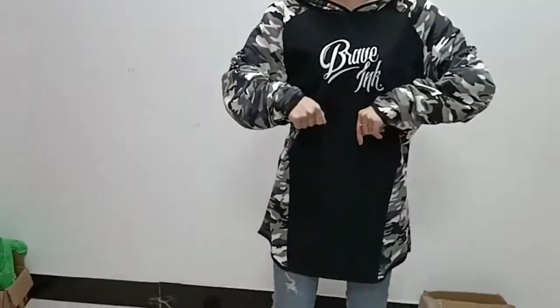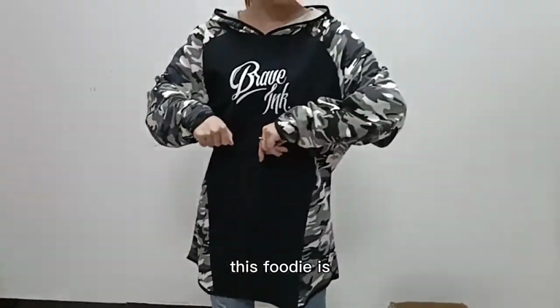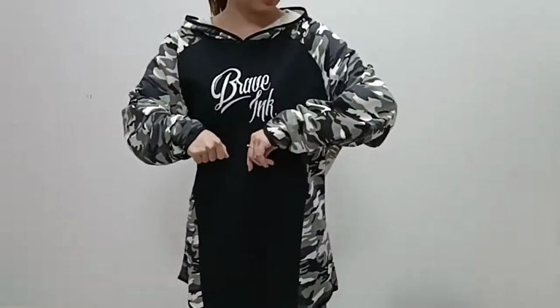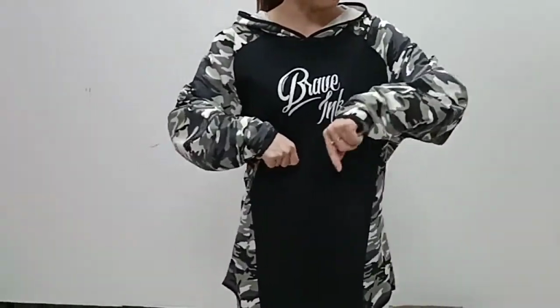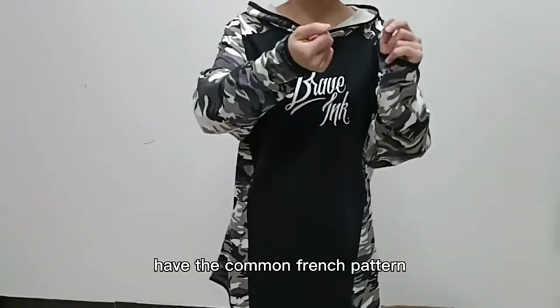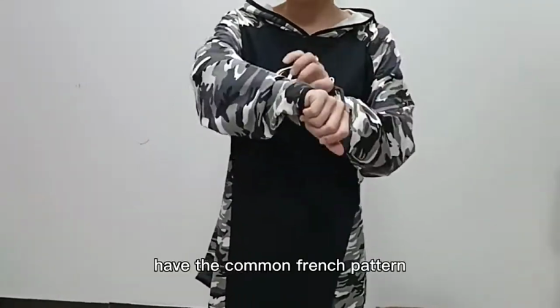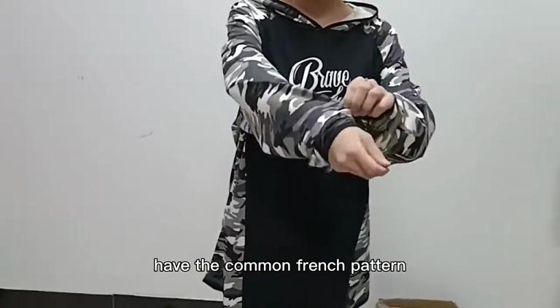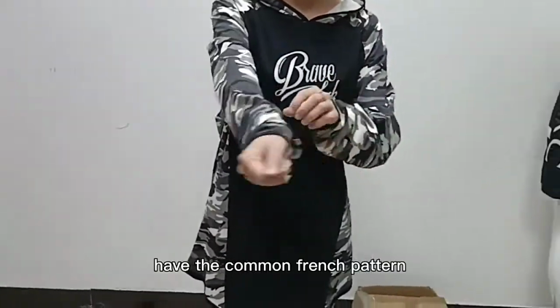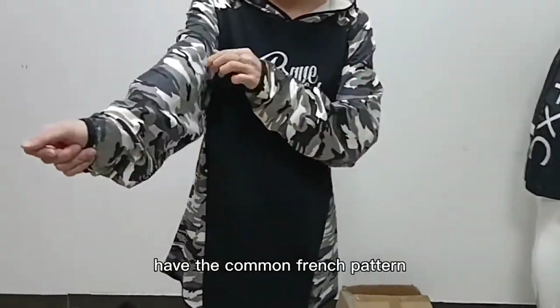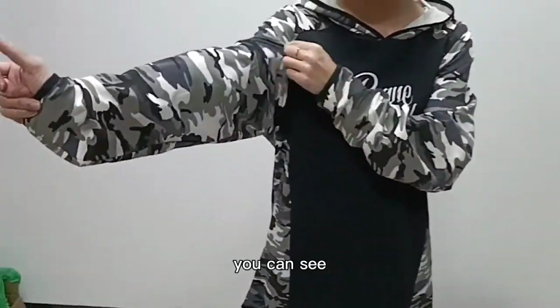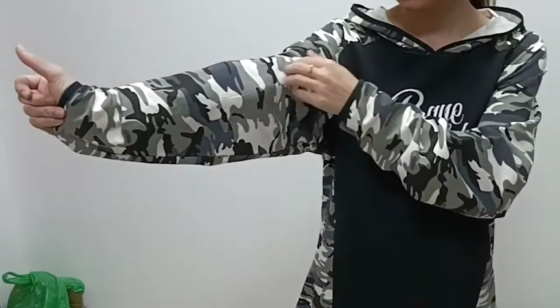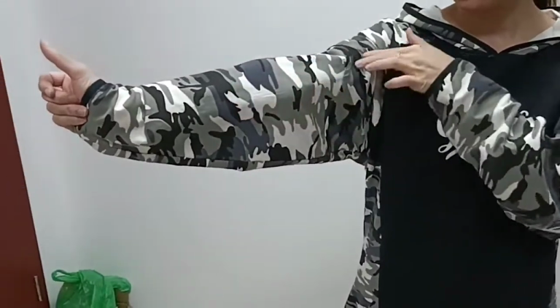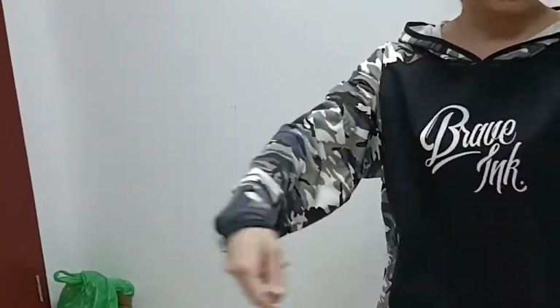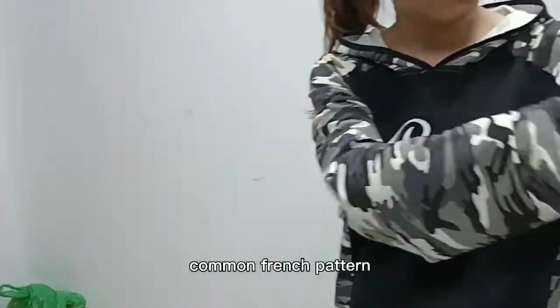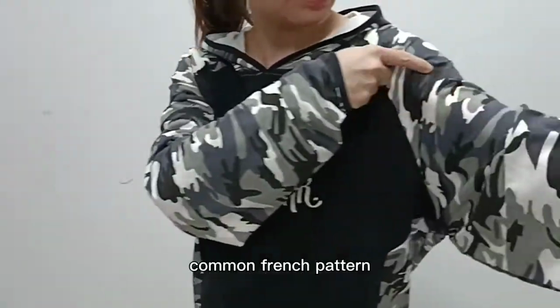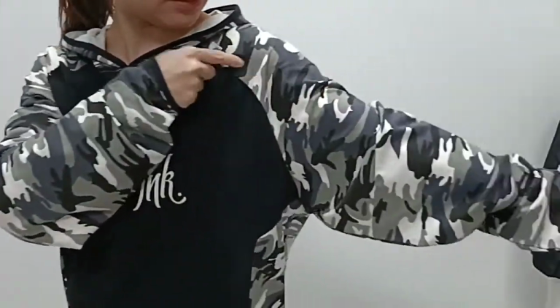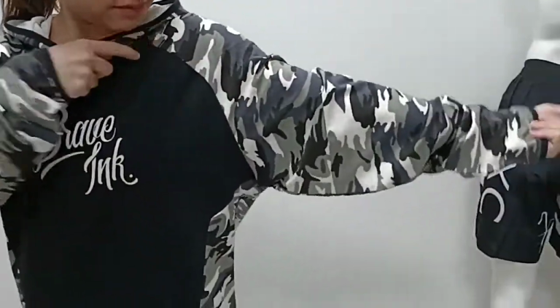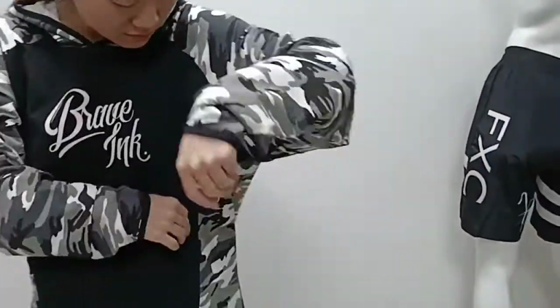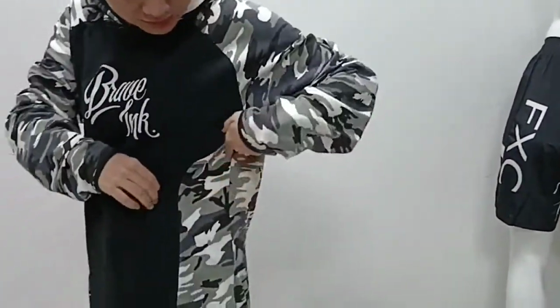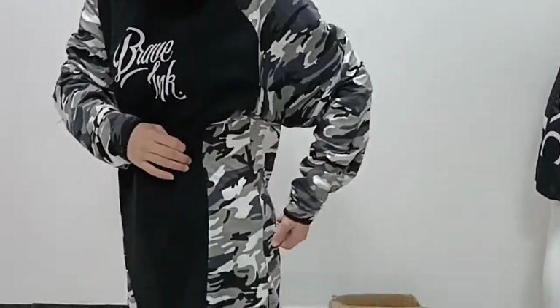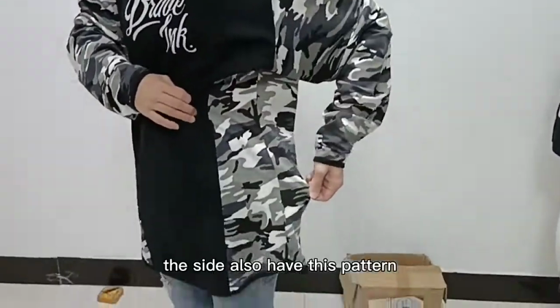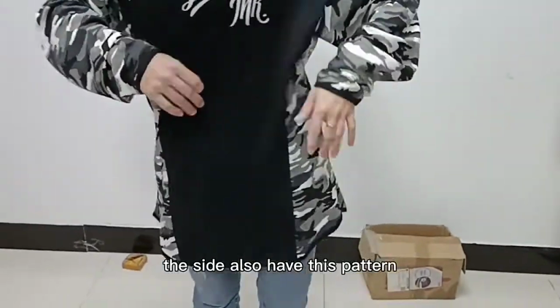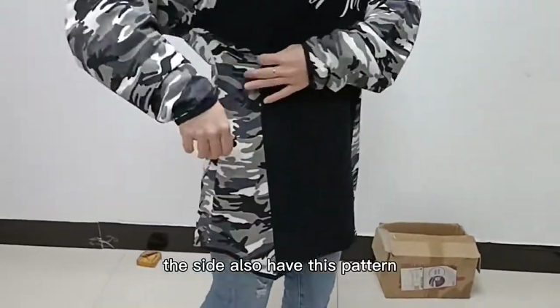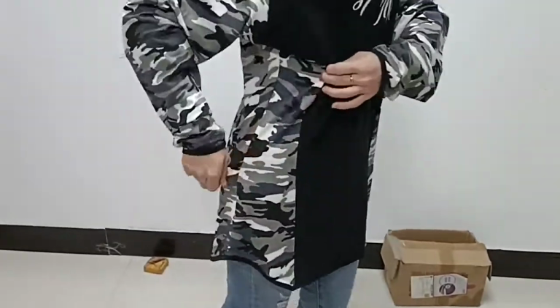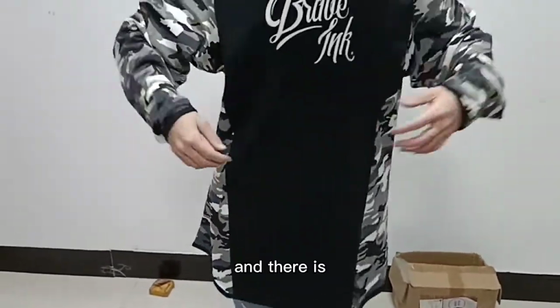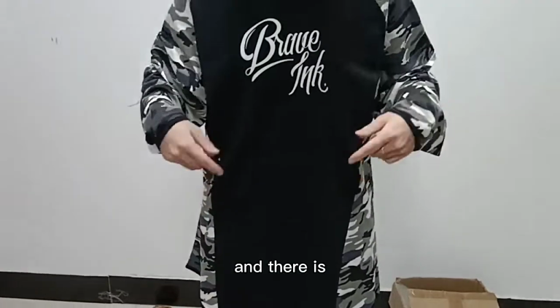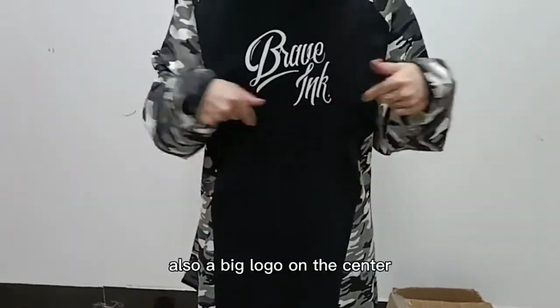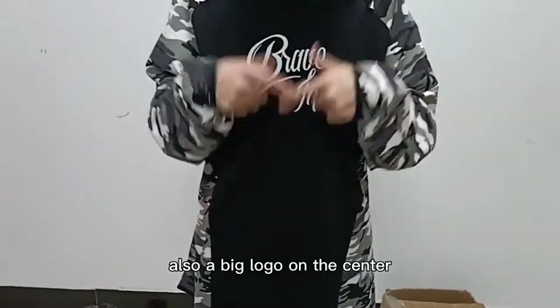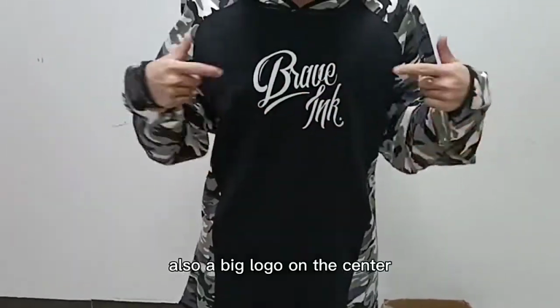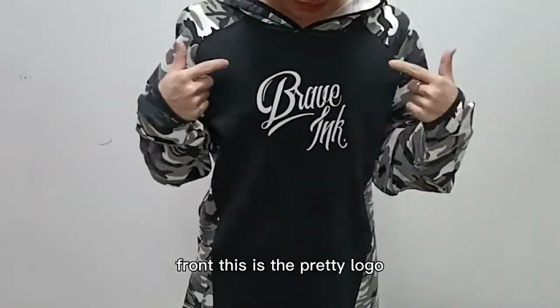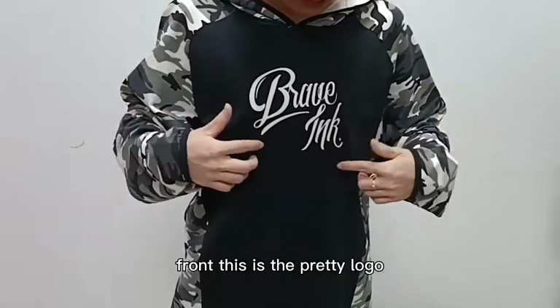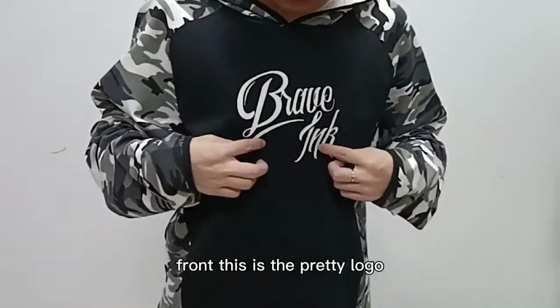This hoodie has the camouflage pattern. You can see the camouflage pattern, and the side also has this pattern. And there is also a big logo on the center front. This is the printing logo.